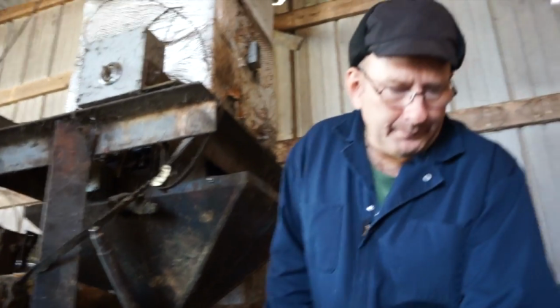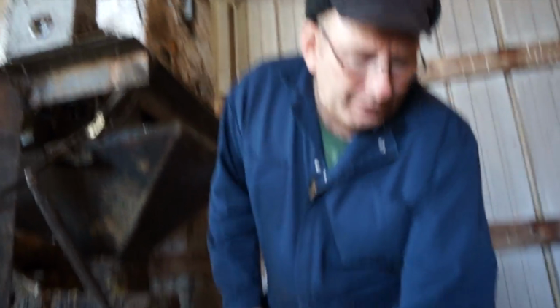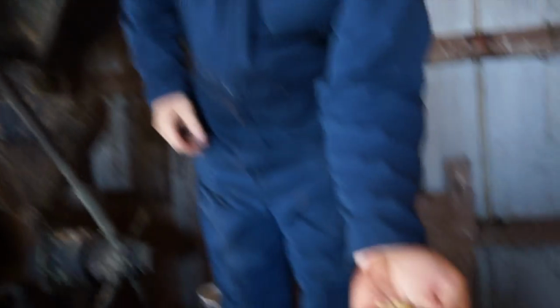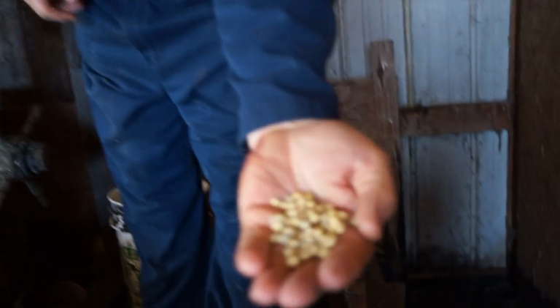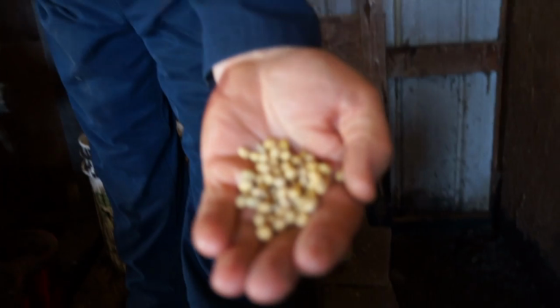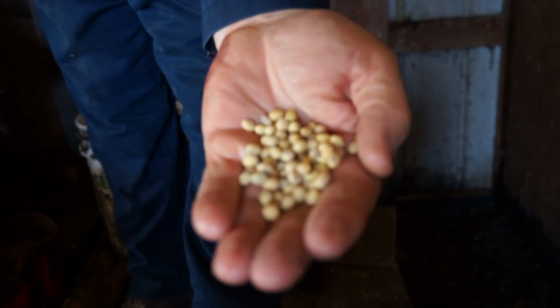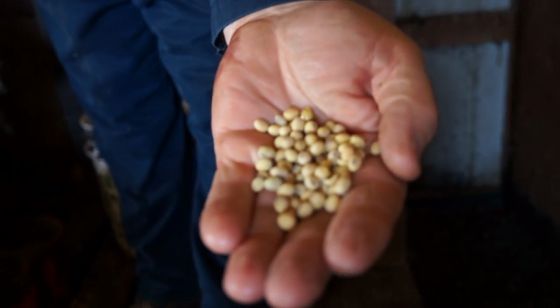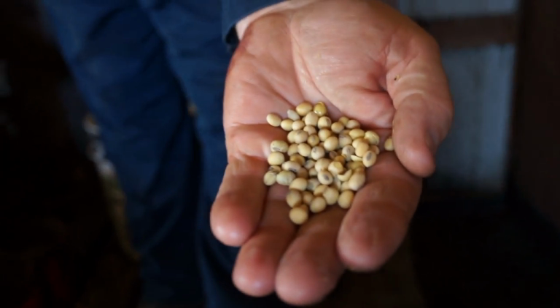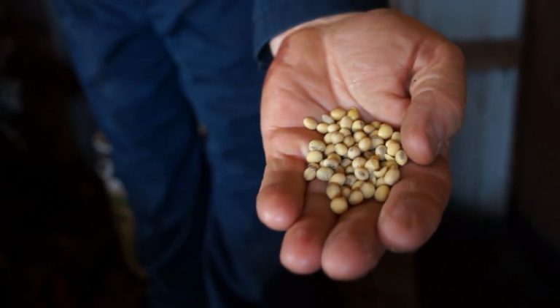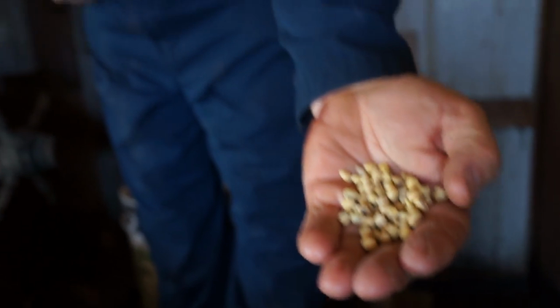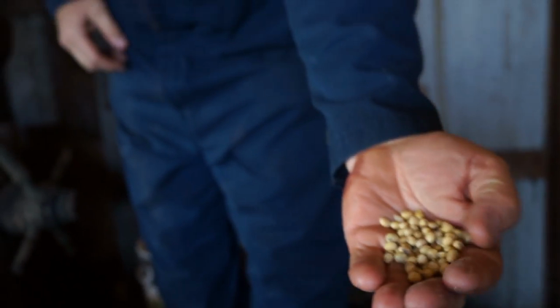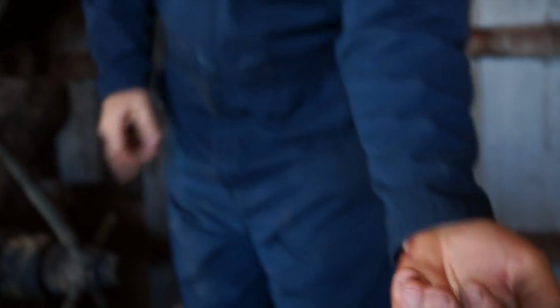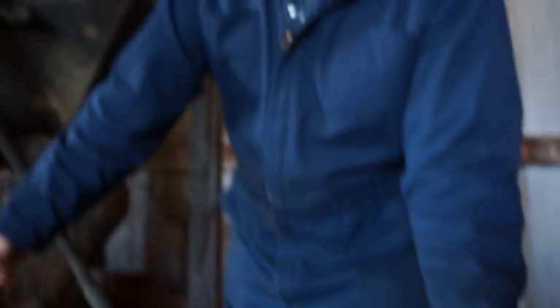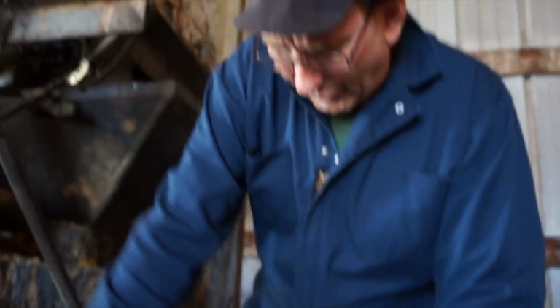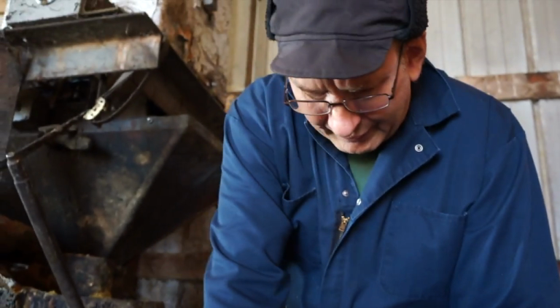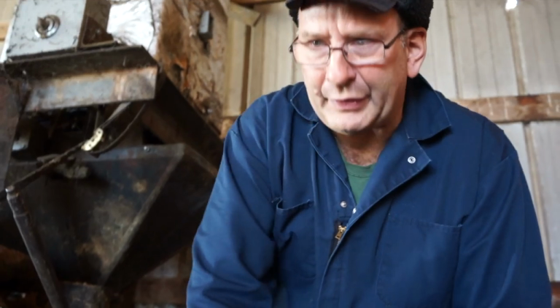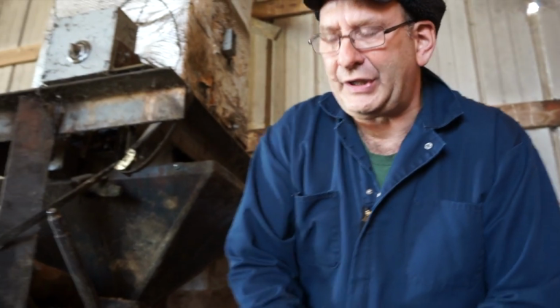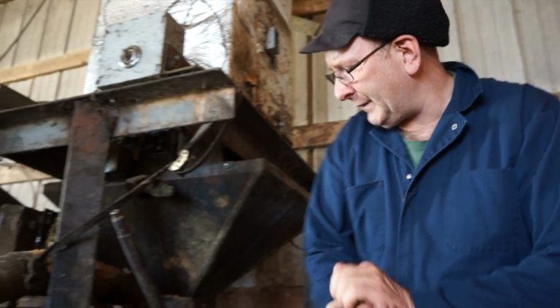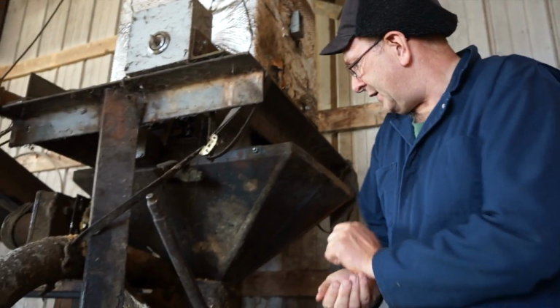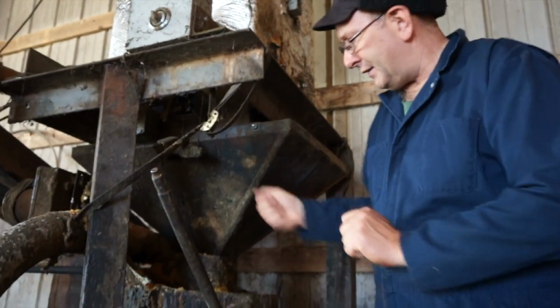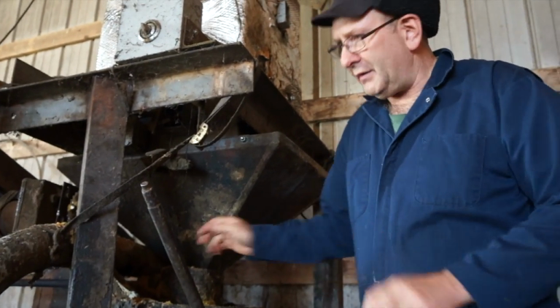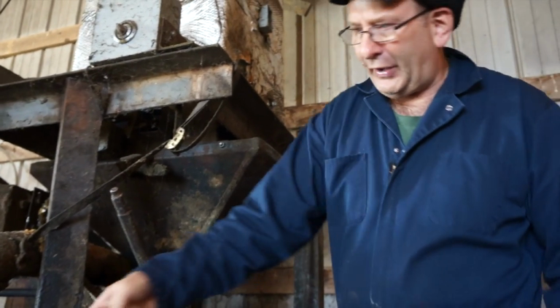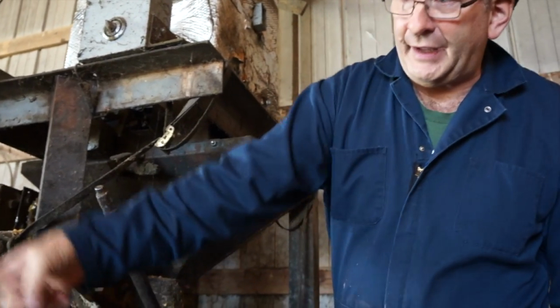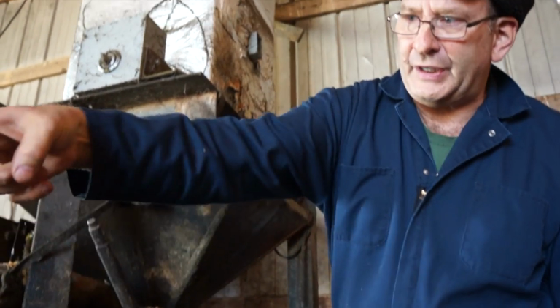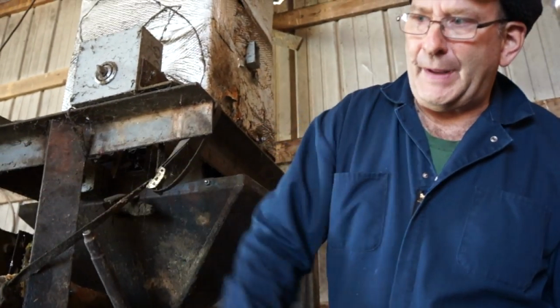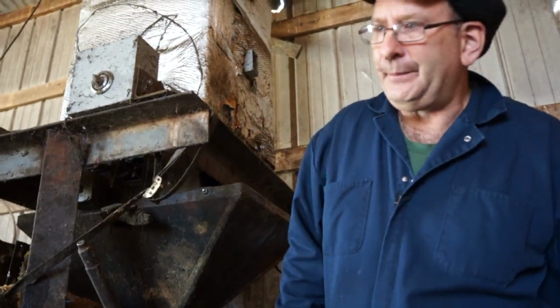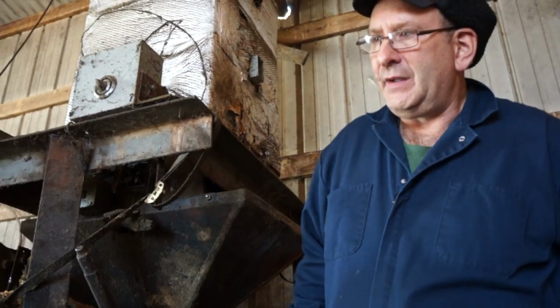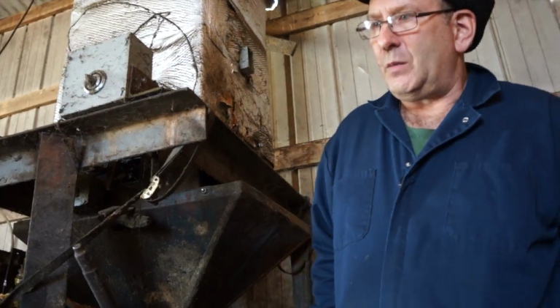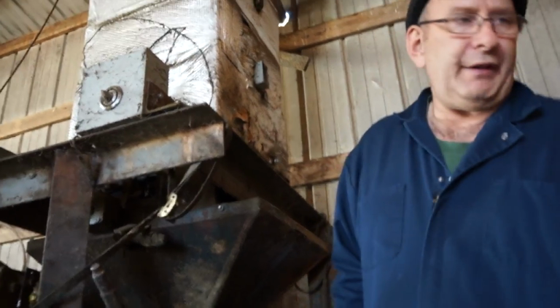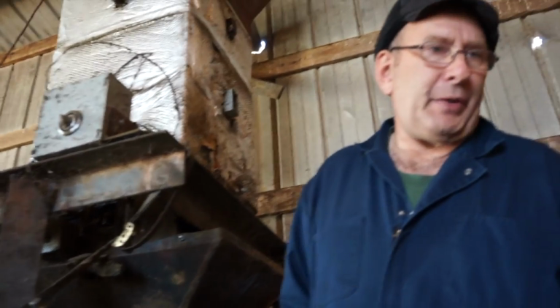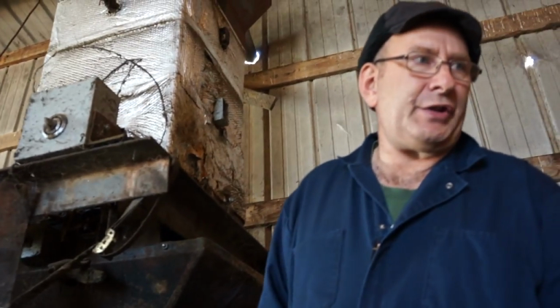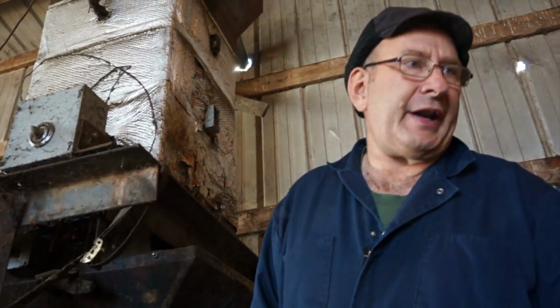These are the soybeans that are being crushed, and it extracts the oil. We drain the oil into these little tanks here, and the crust cake goes into this bin.